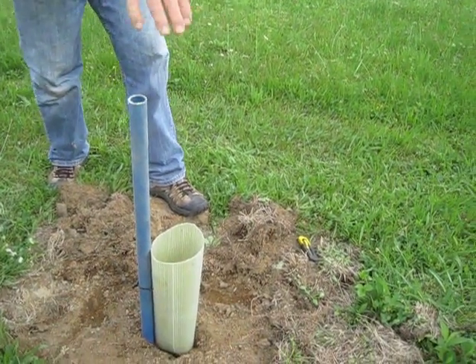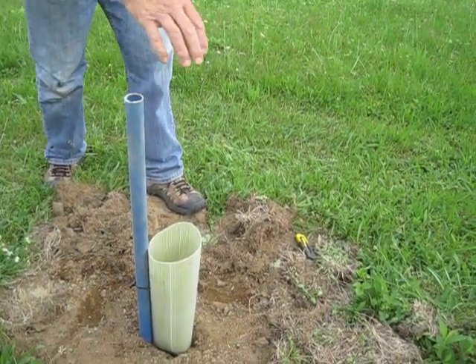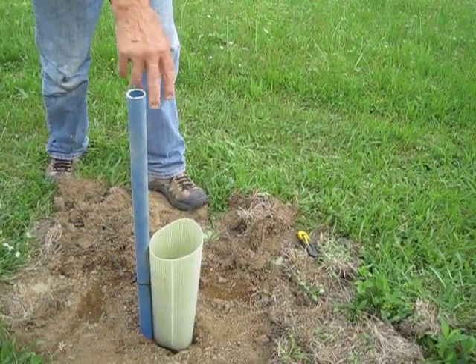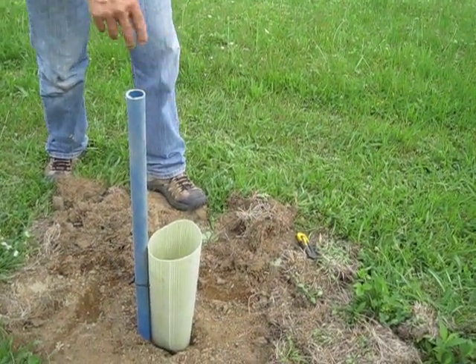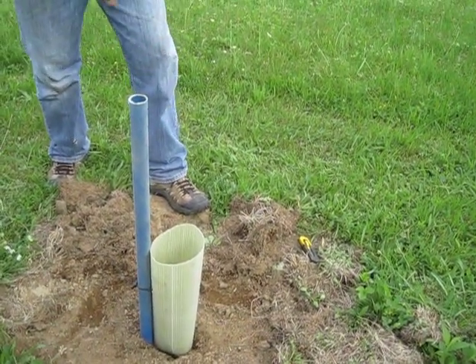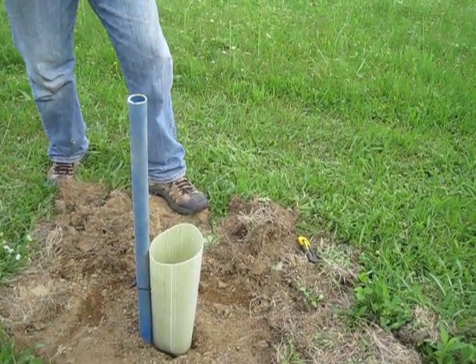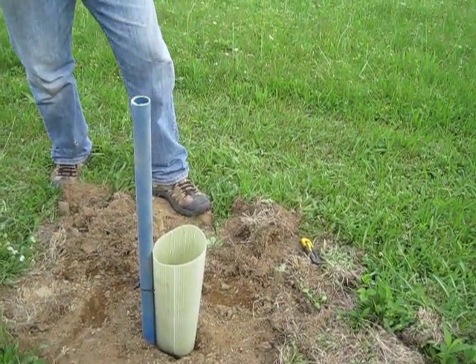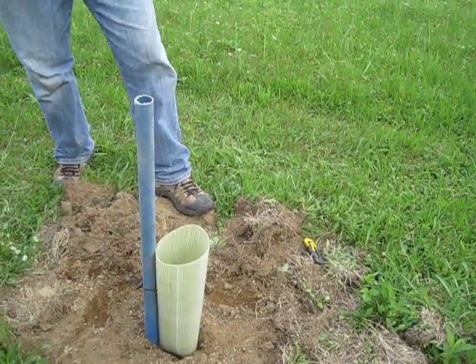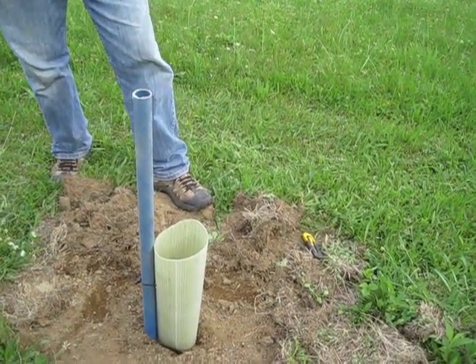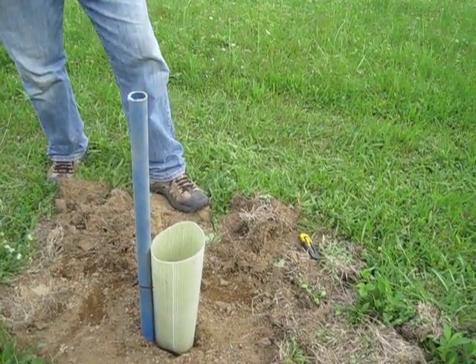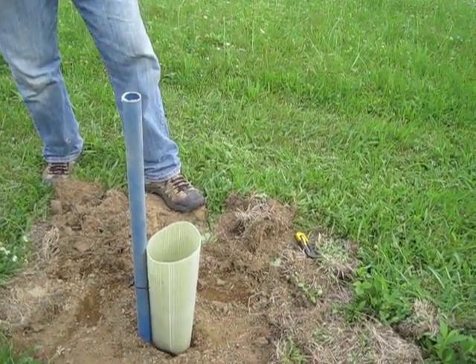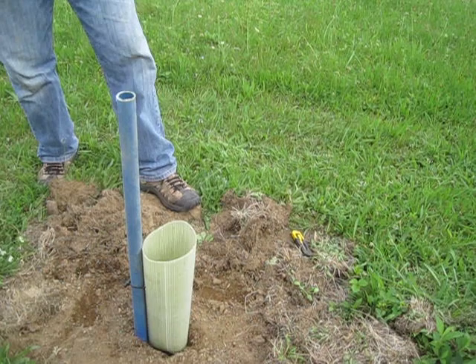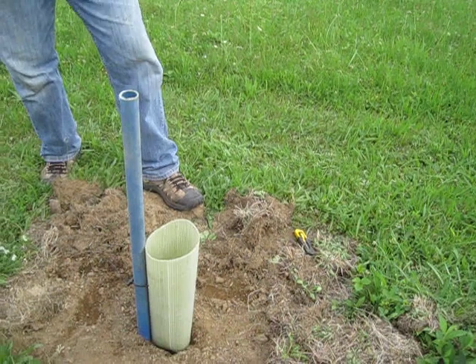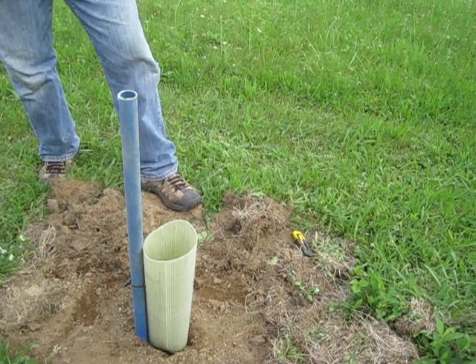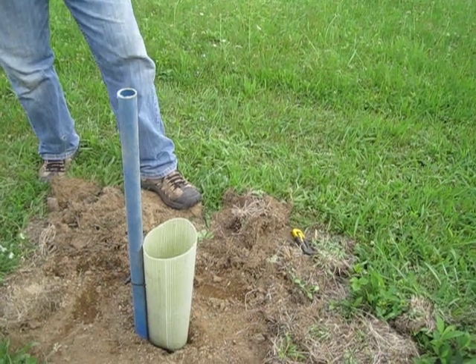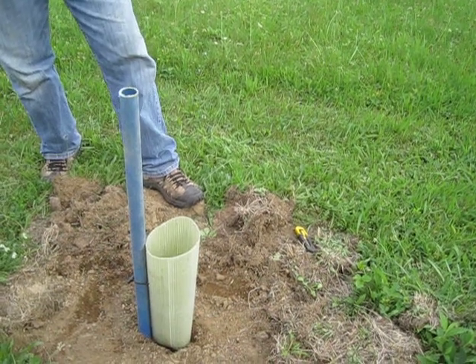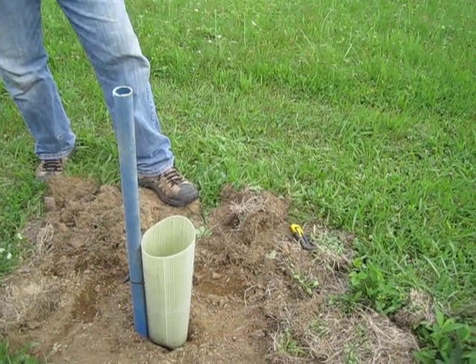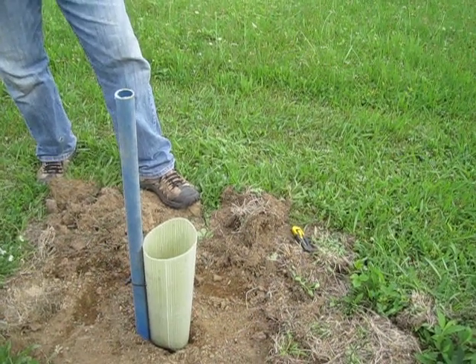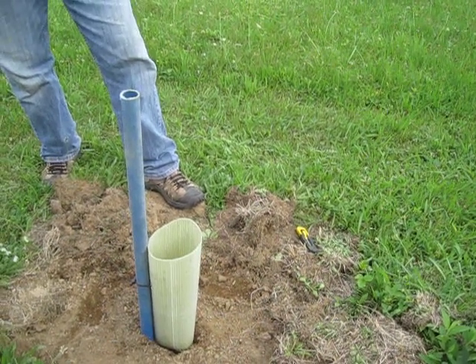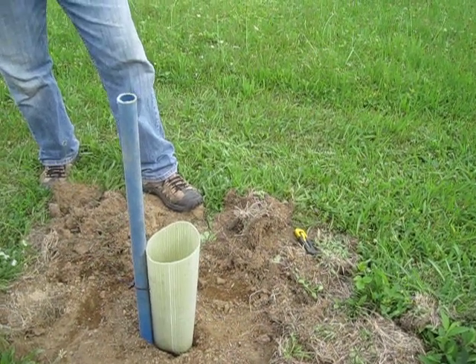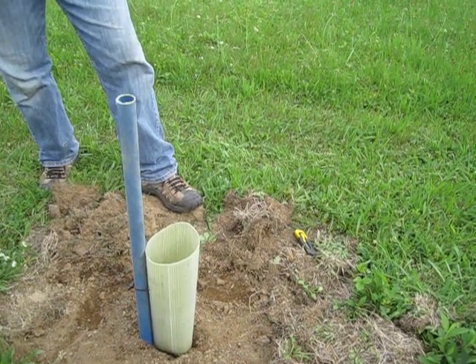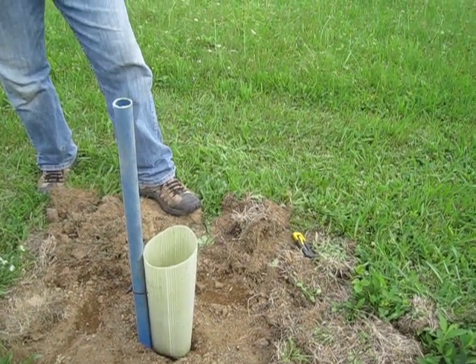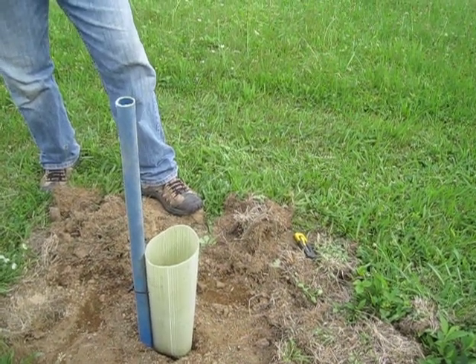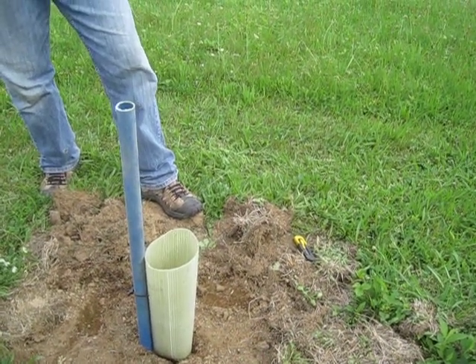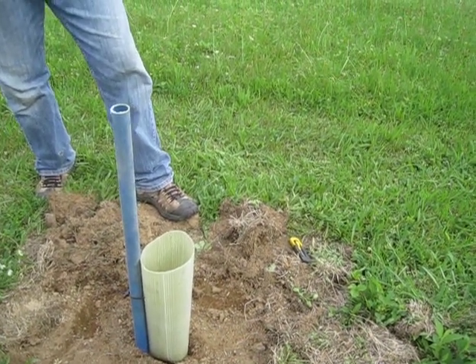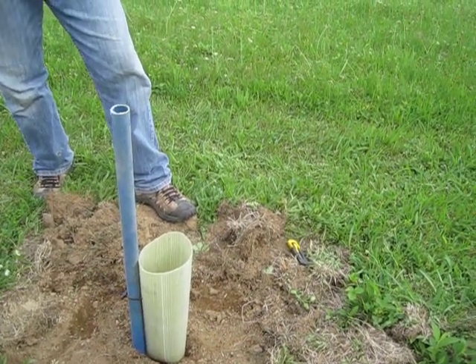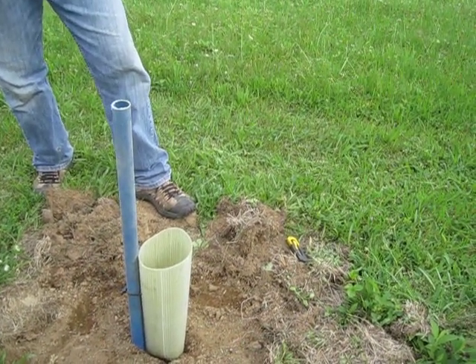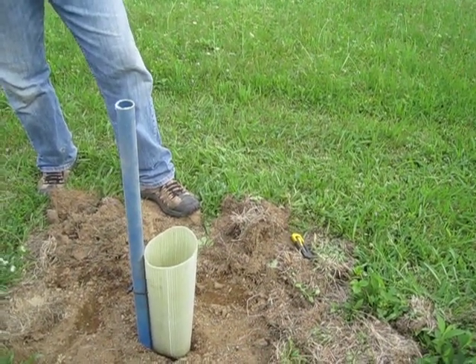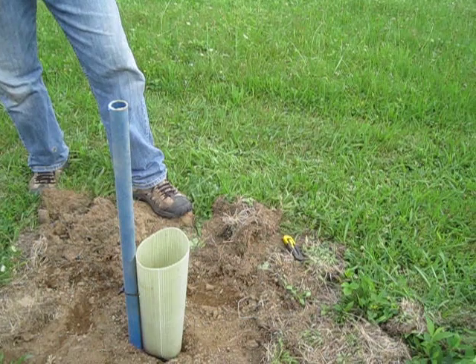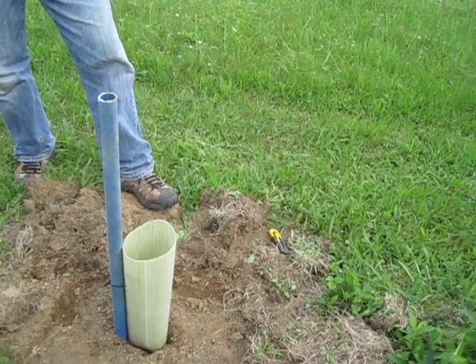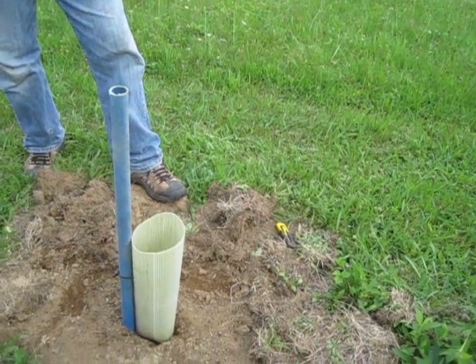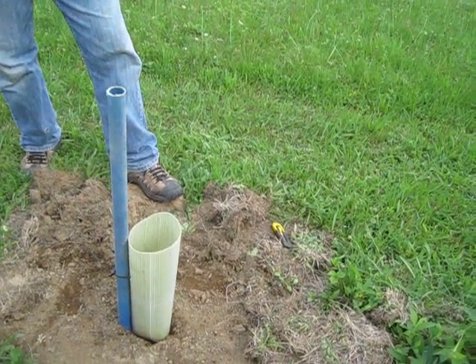You just have to protect them. You're going to have to go back and protect them once they come up for deer protection. But that's all you've got to do for direct planting right there. Thank you very much.